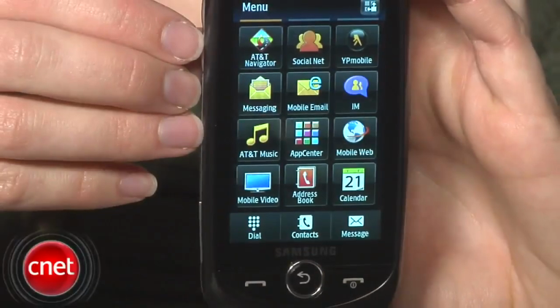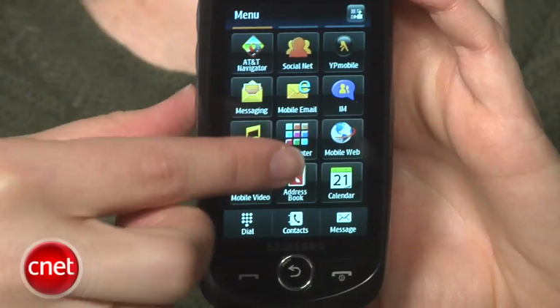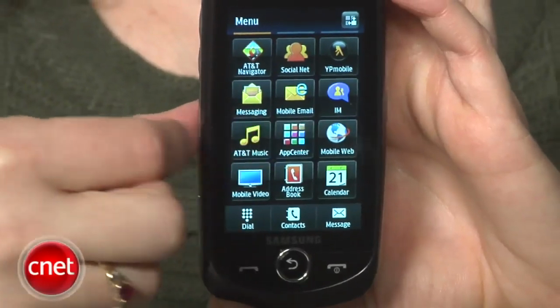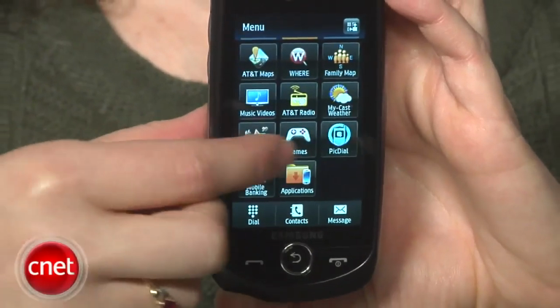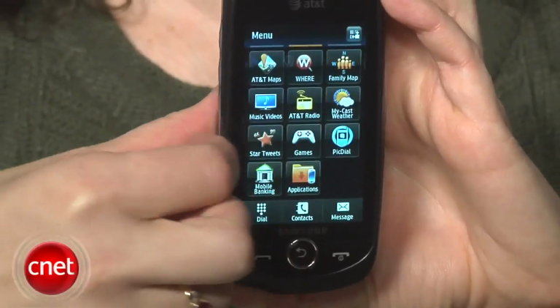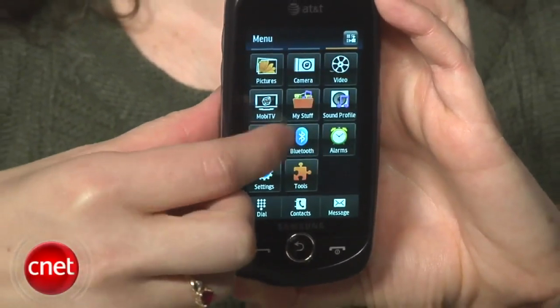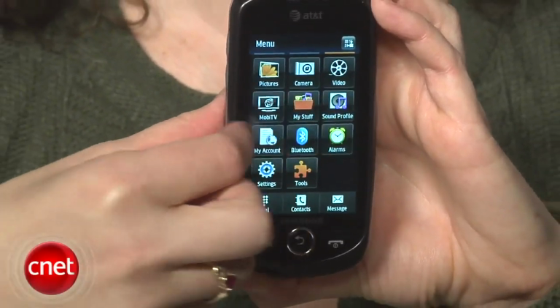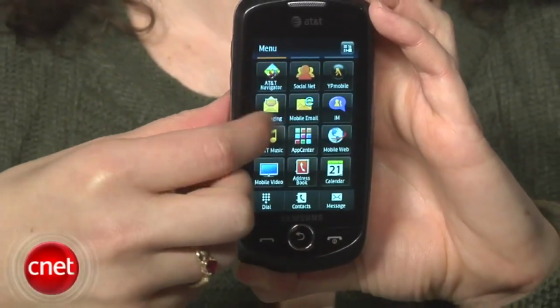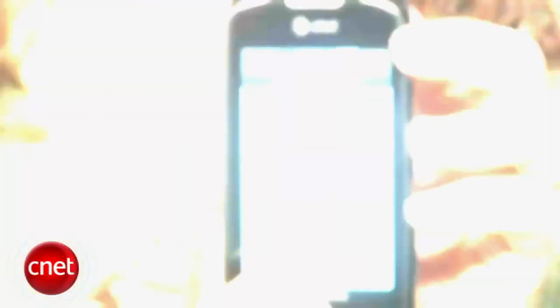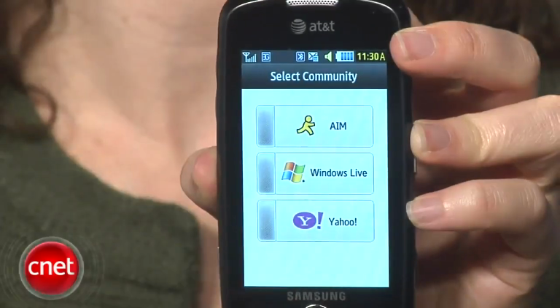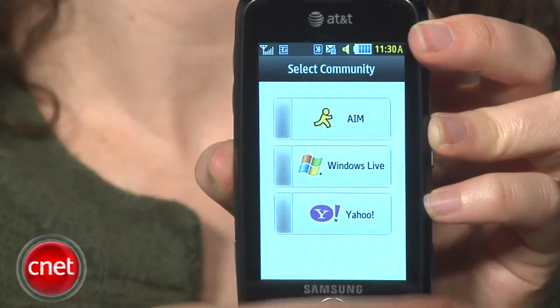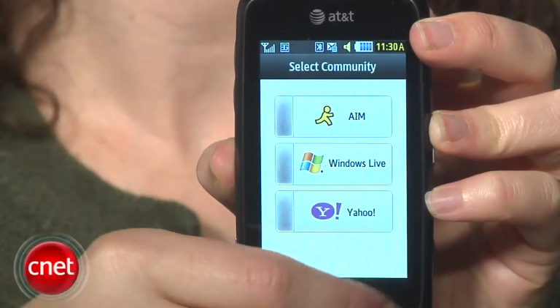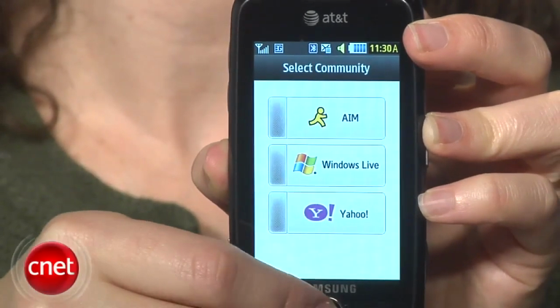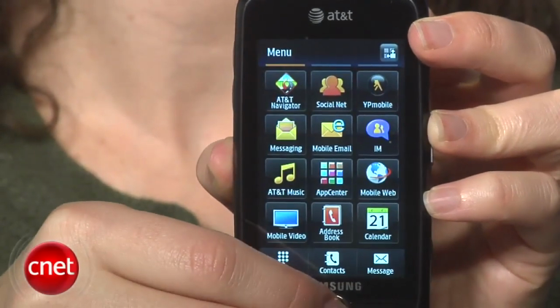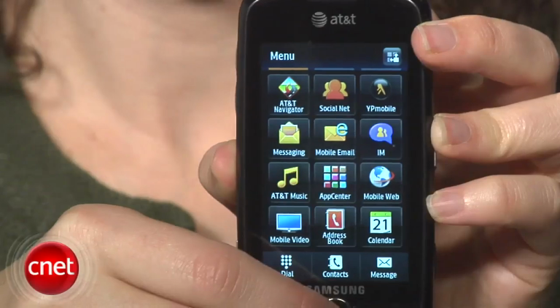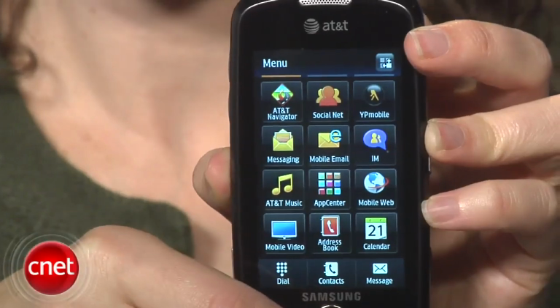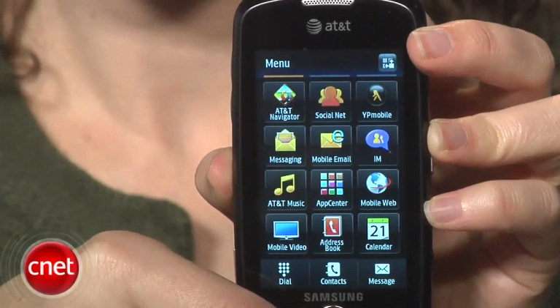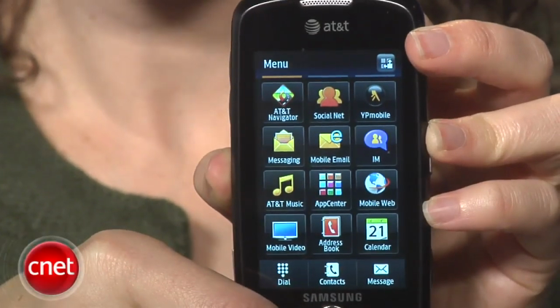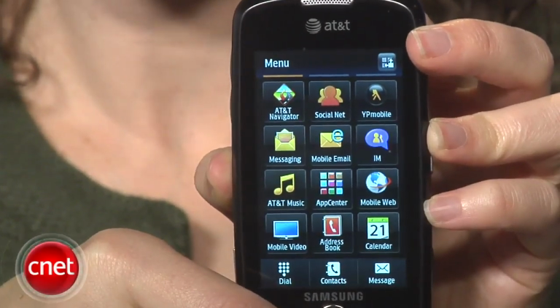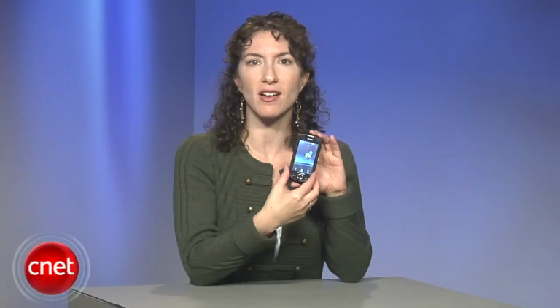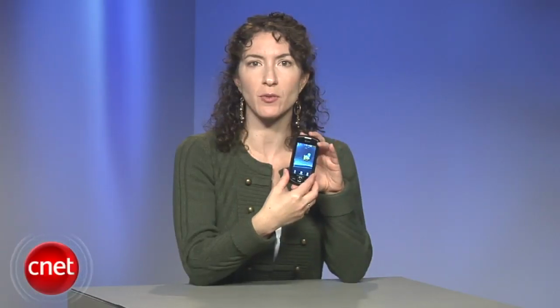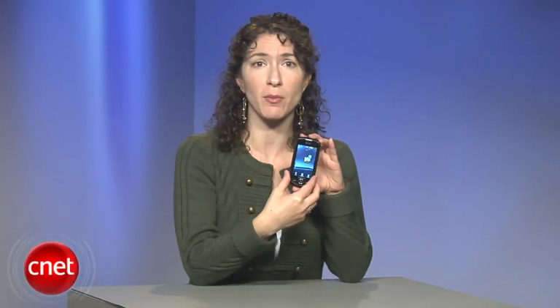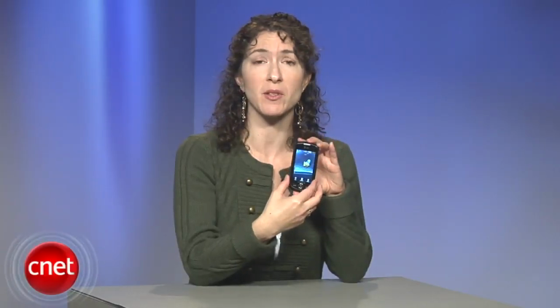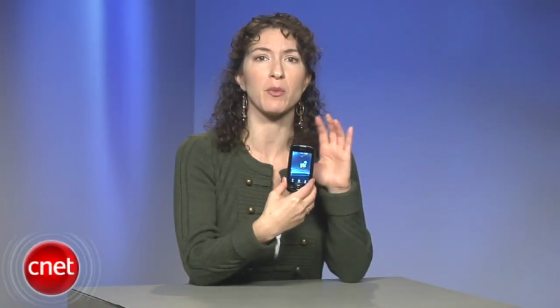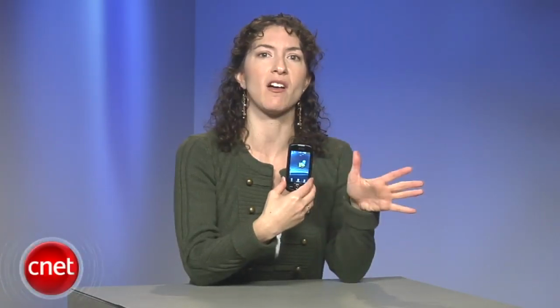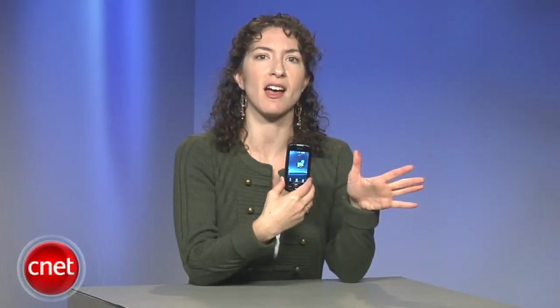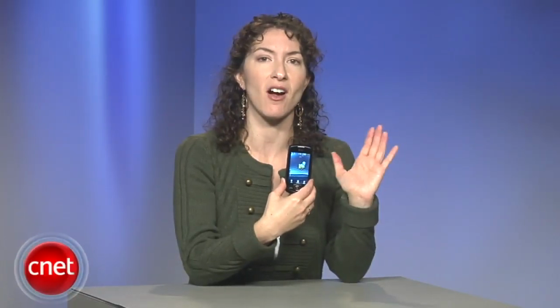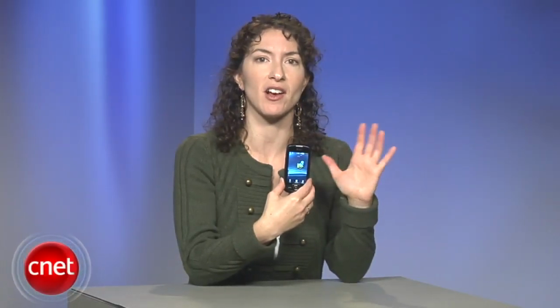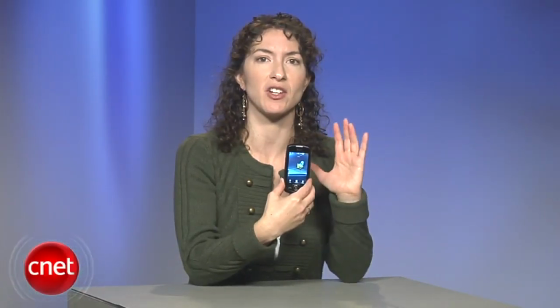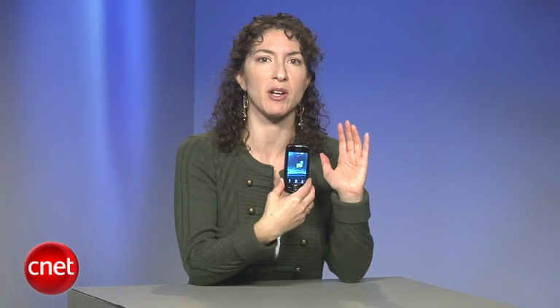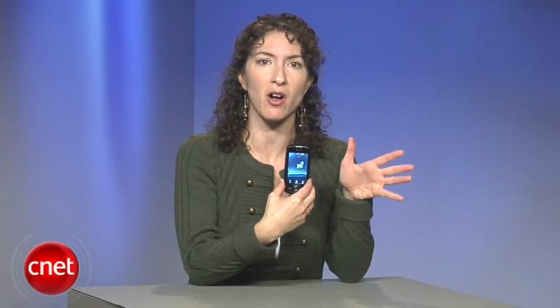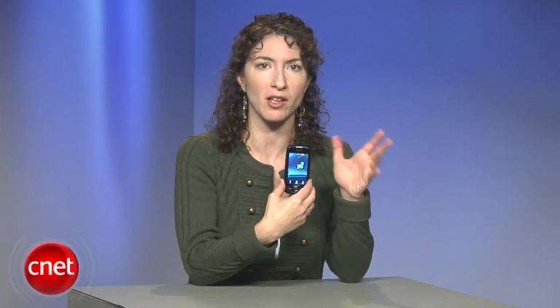On the inside, apps include email, instant messaging, AT&T Music, AT&T Navigator, and sundry others. Call quality on this phone was variable — it was a little bit worse on our side, and our callers actually enjoyed much better call quality.